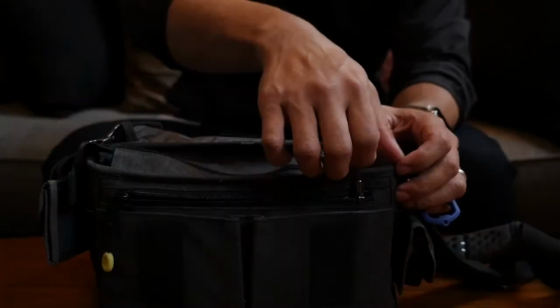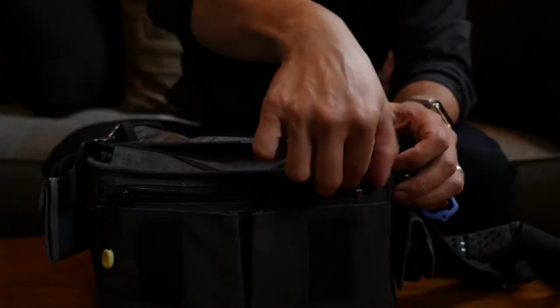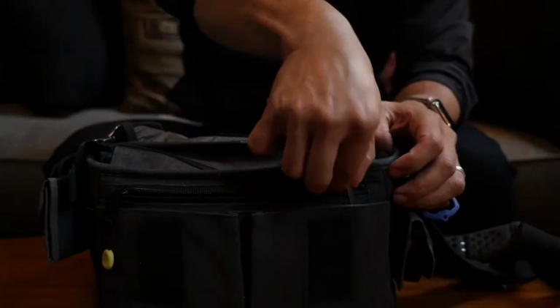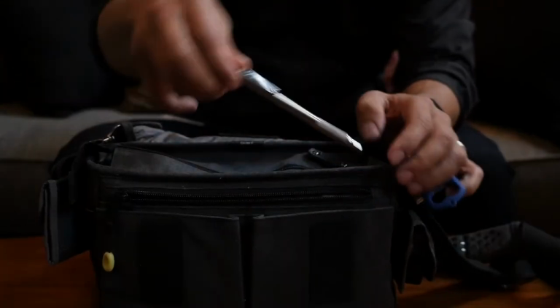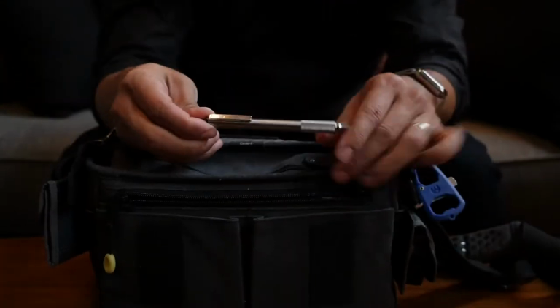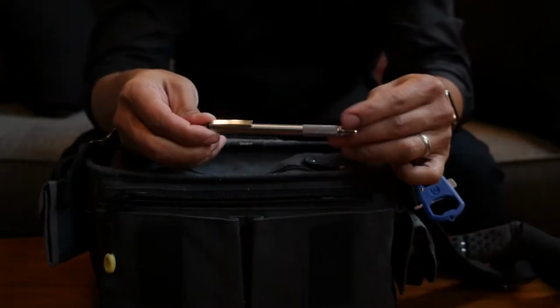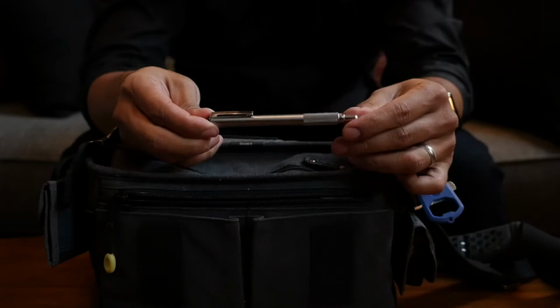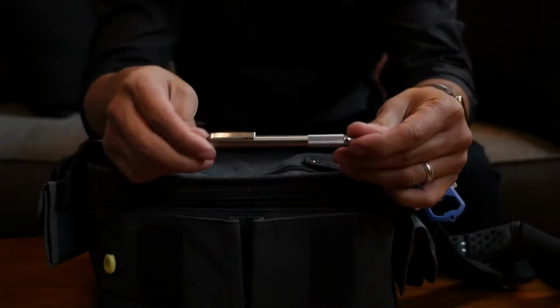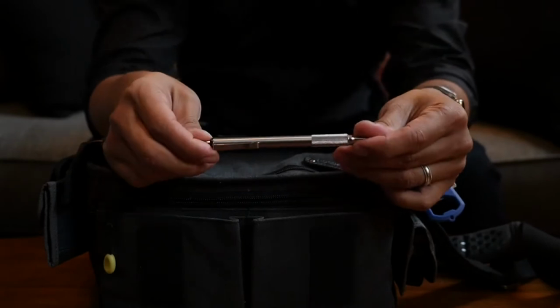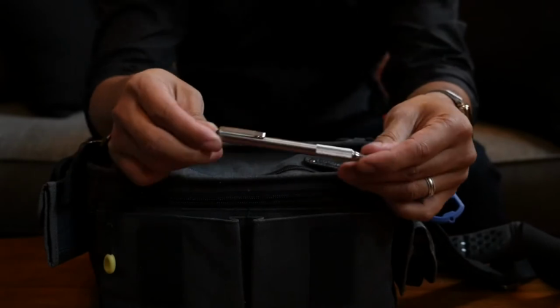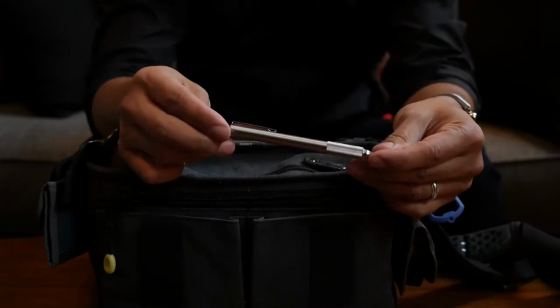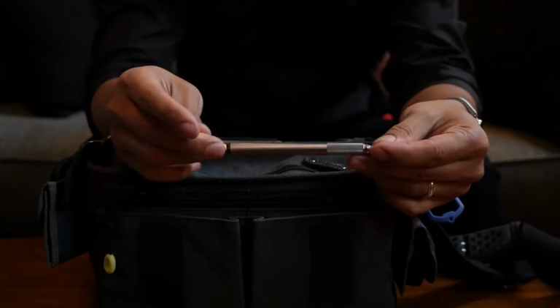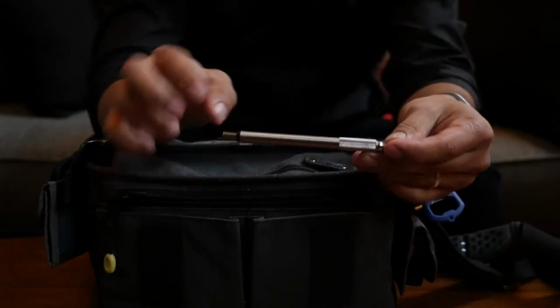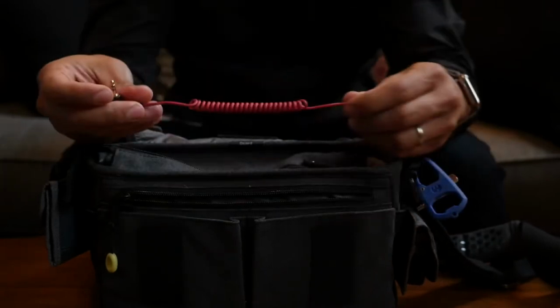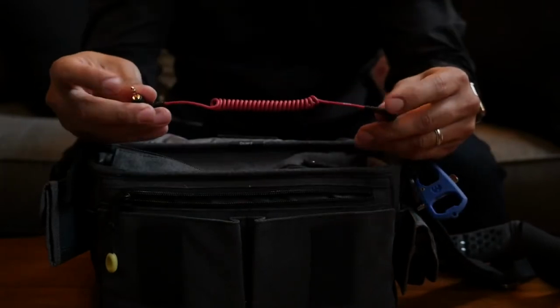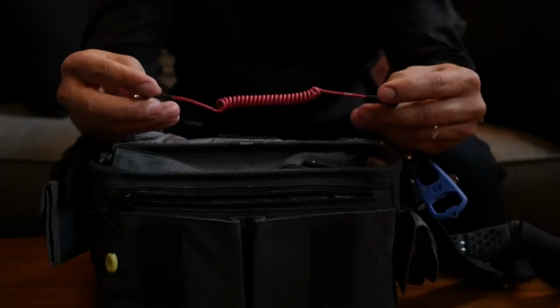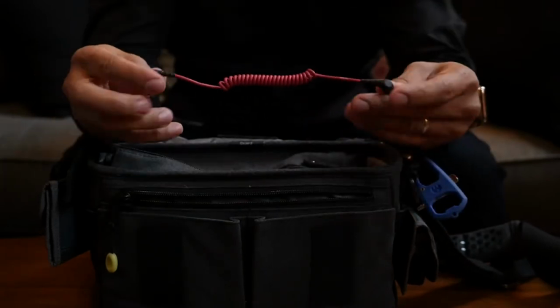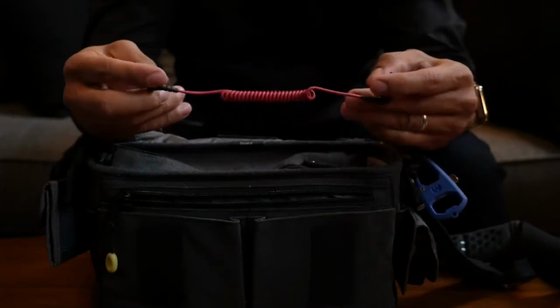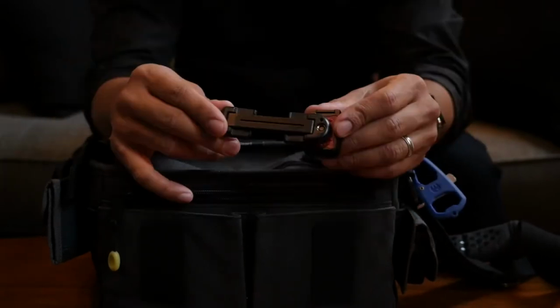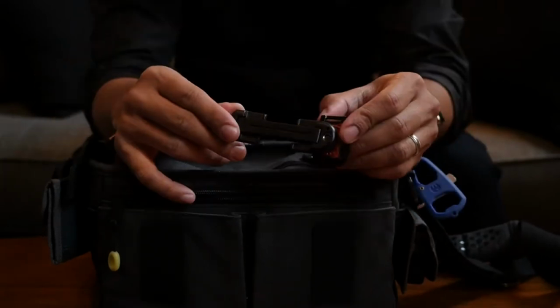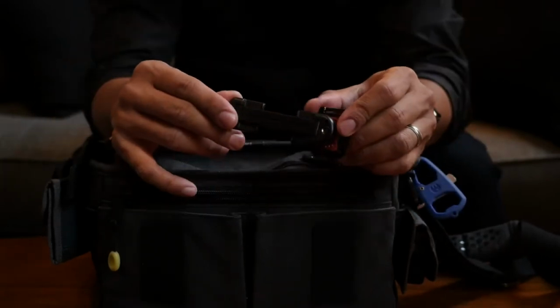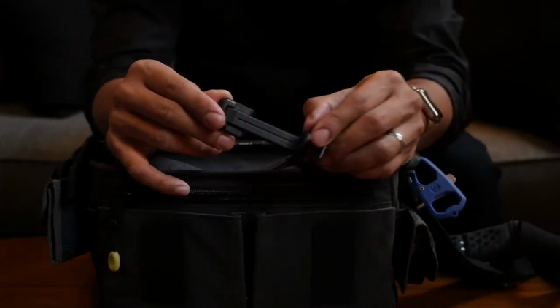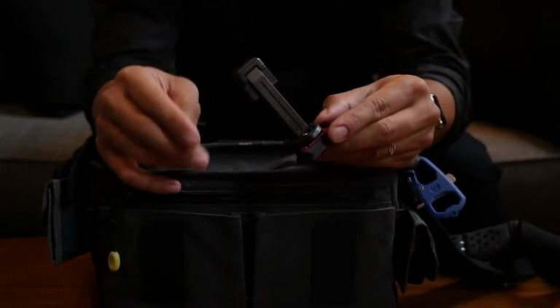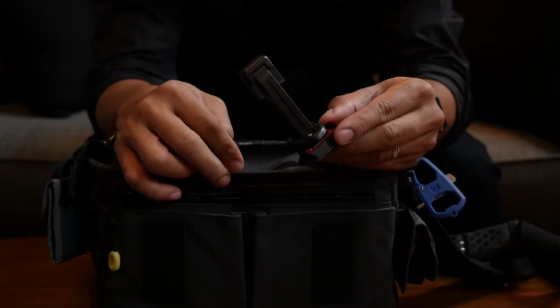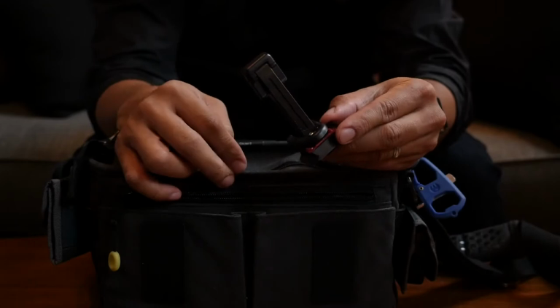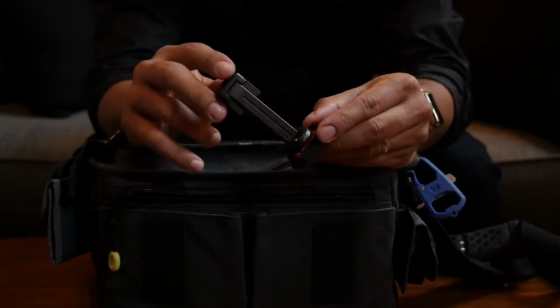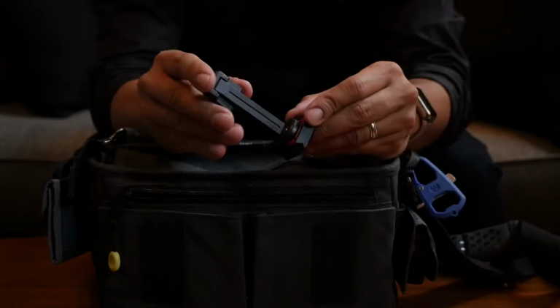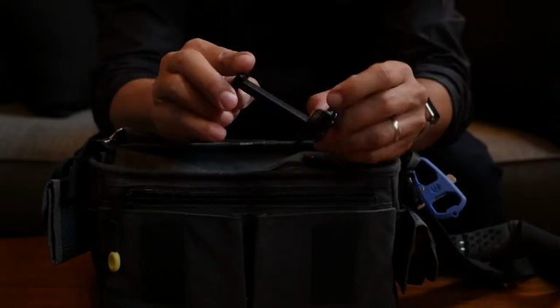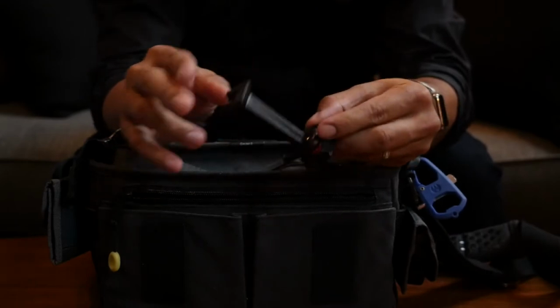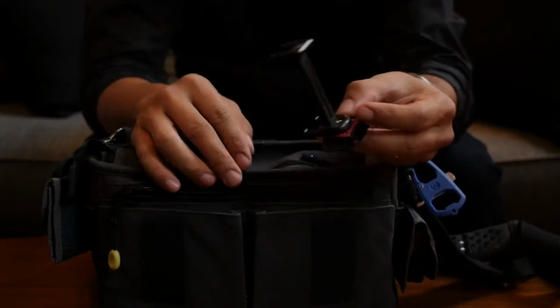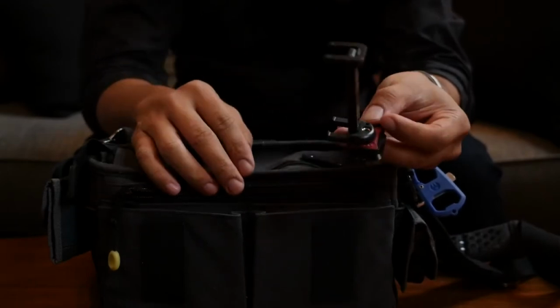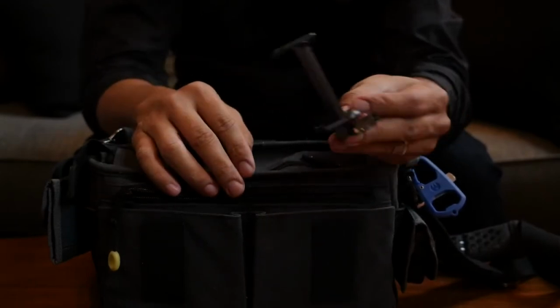On the inside front zipper compartment I have a Zebra F701 pen, a mic cable, and a backup Joby smartphone tripod mount attached to an Arco Swiss plate.